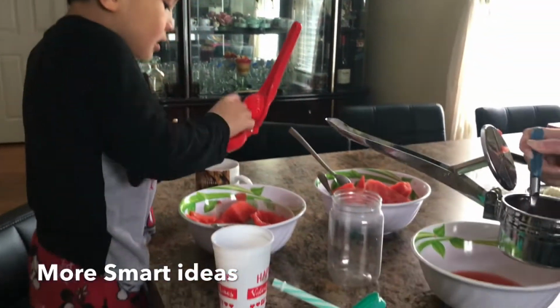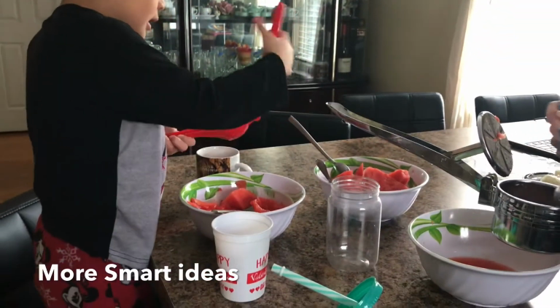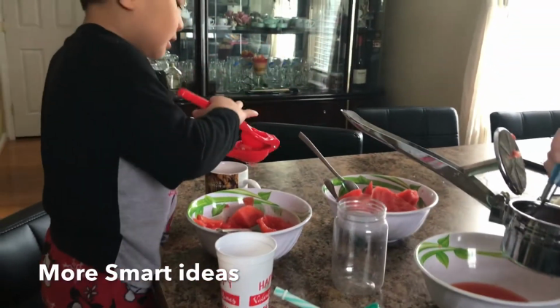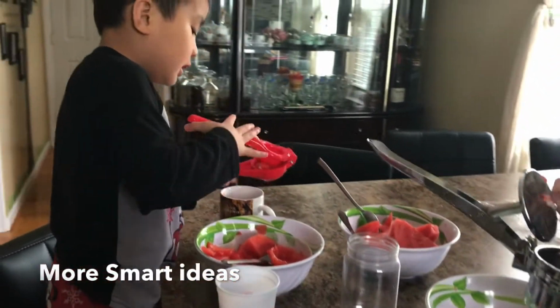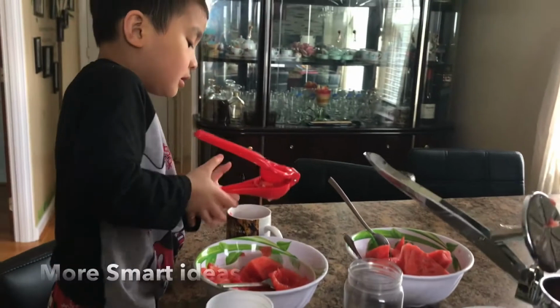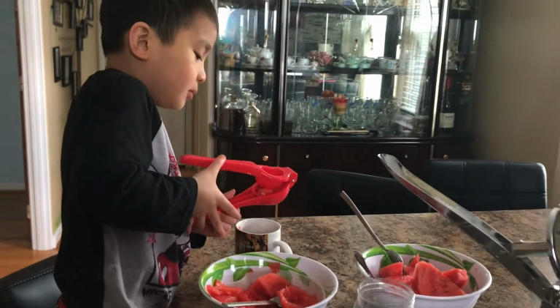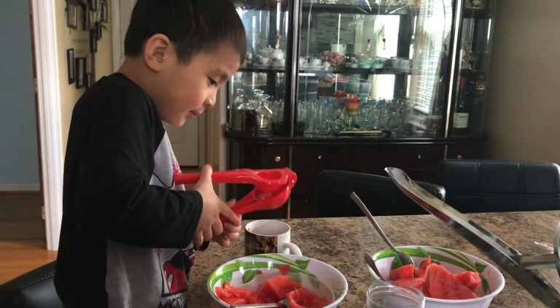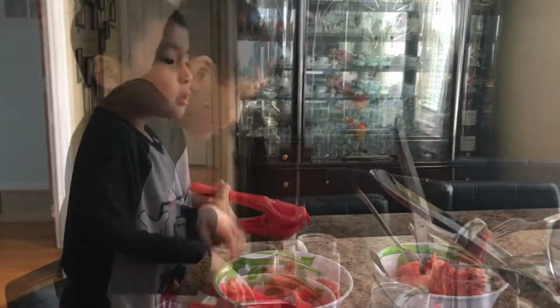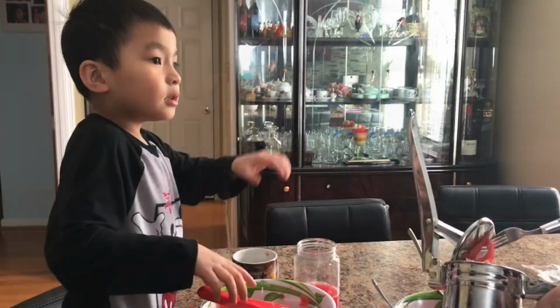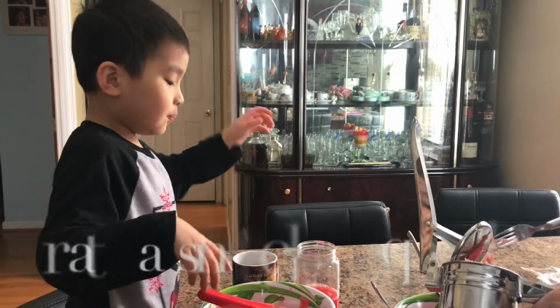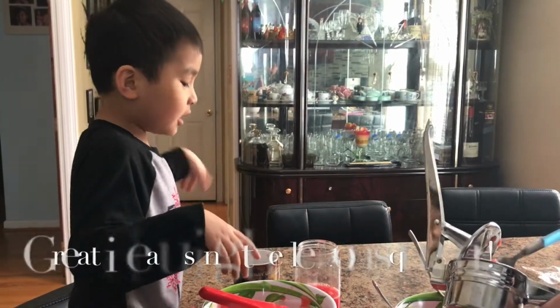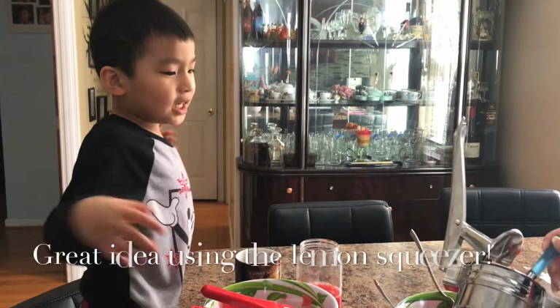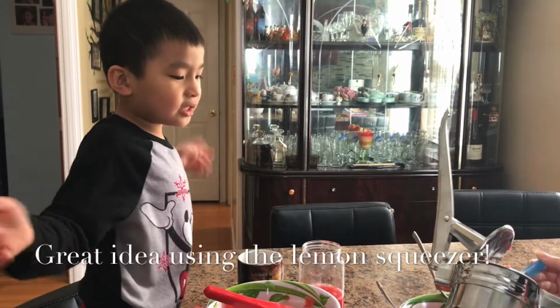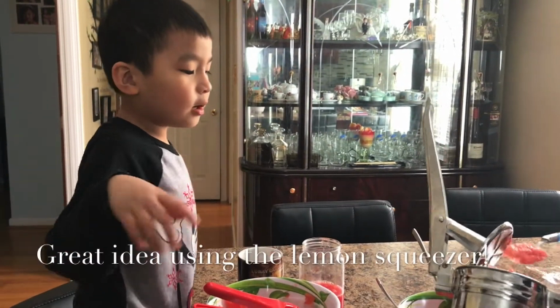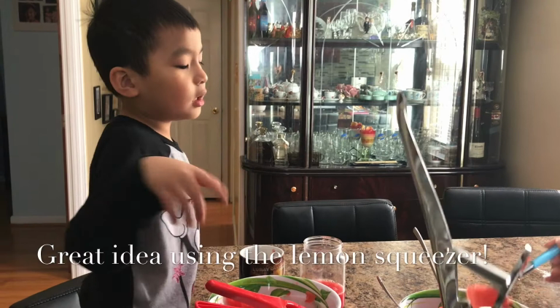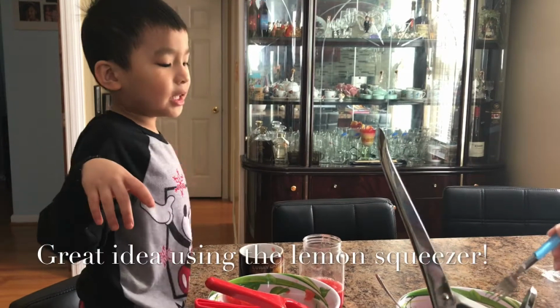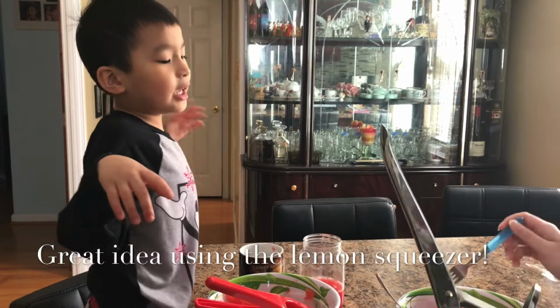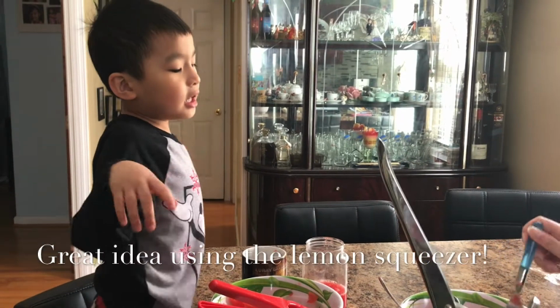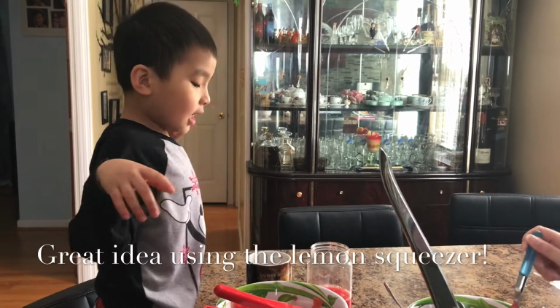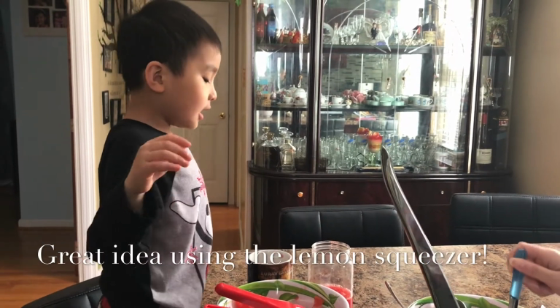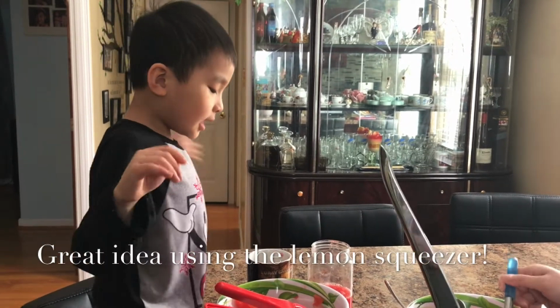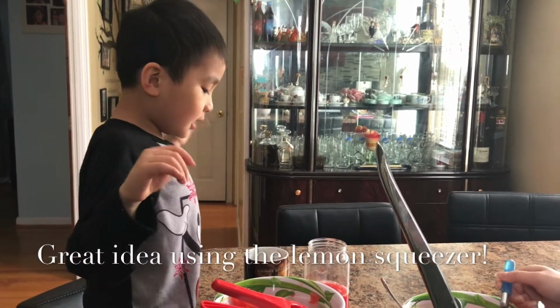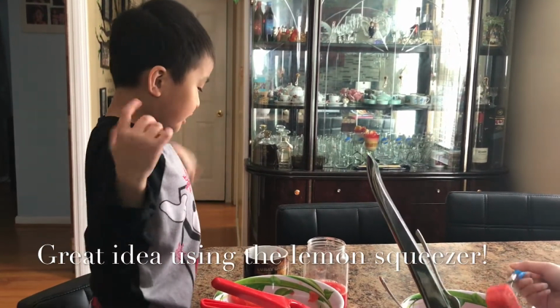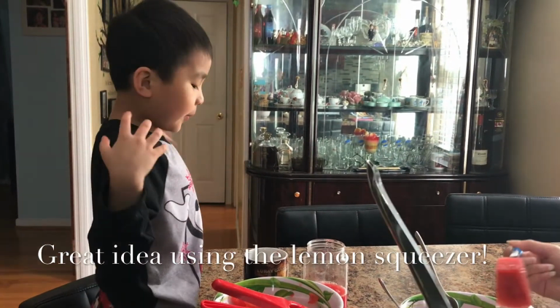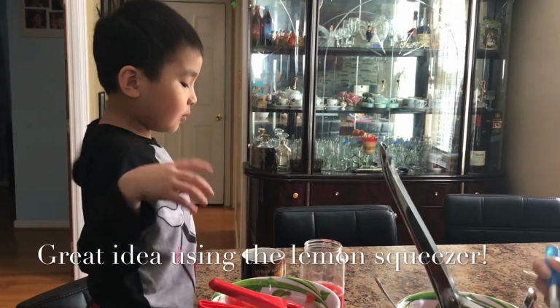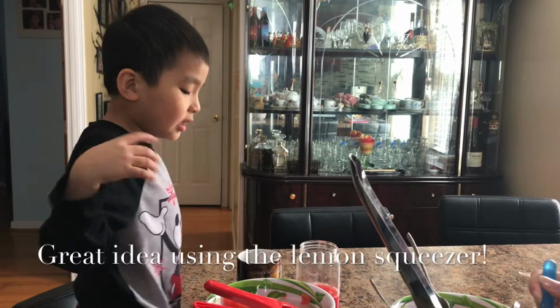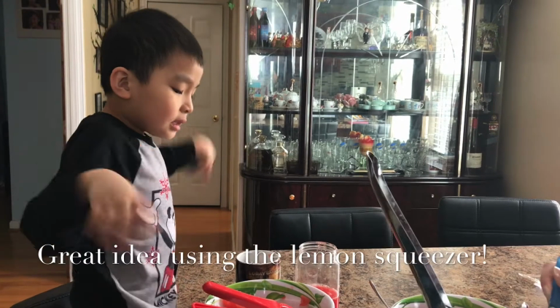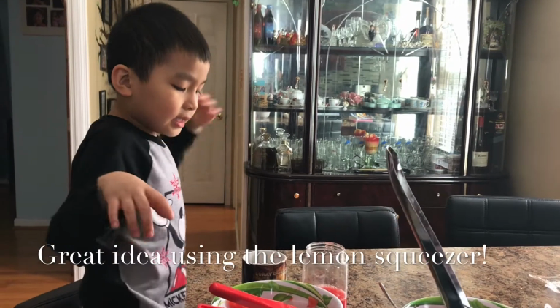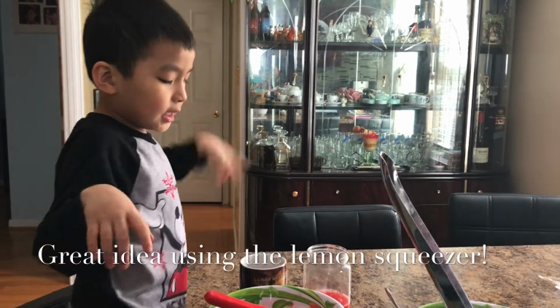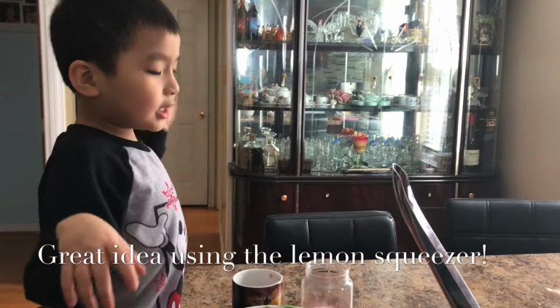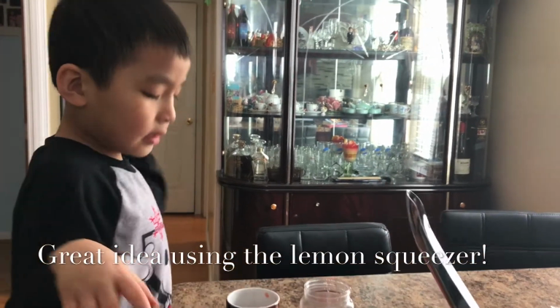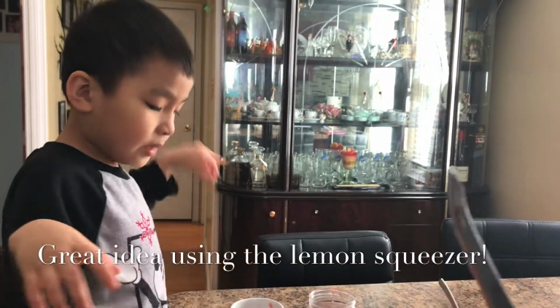That is a smart idea! Good job, Samuel. What's this idea? Because I saw the watermelon and then I just thought about it in my brain, and then I just told people.